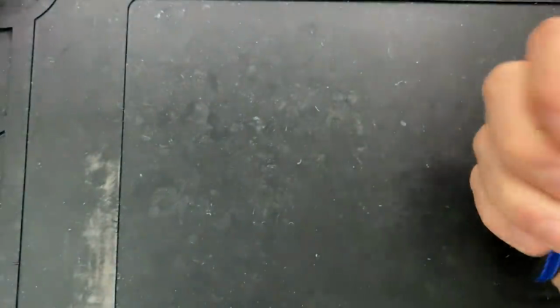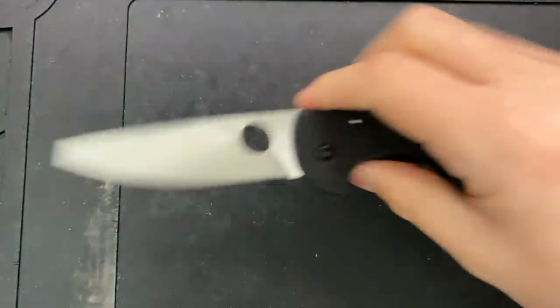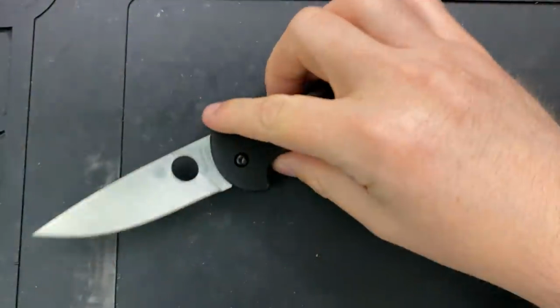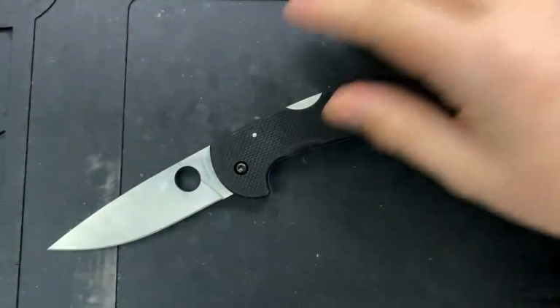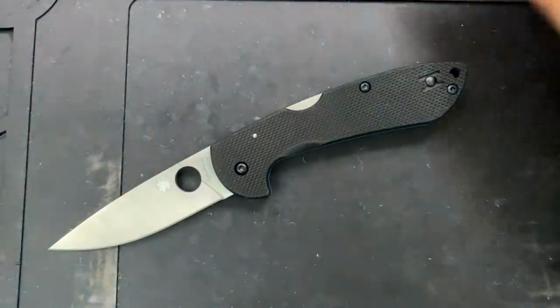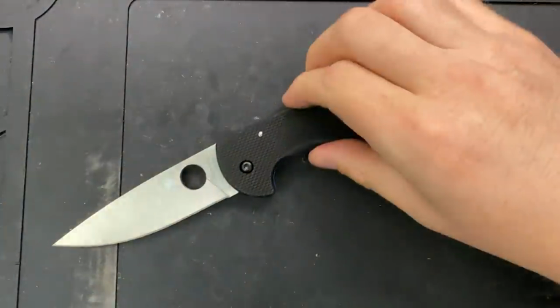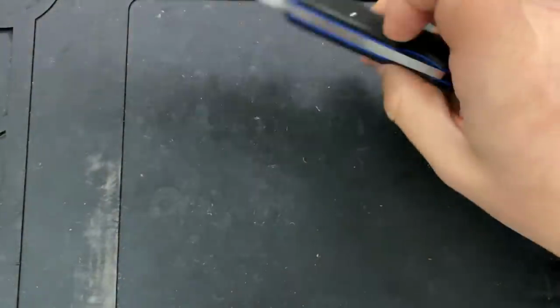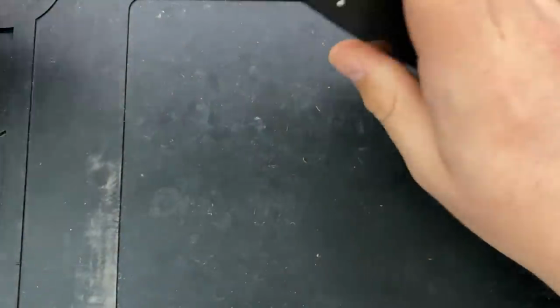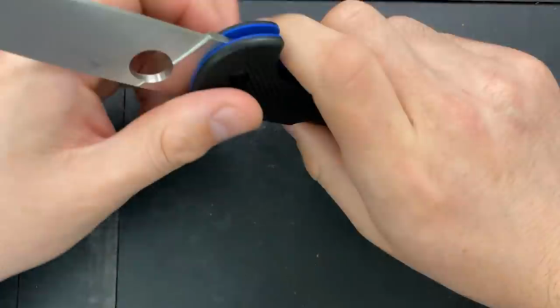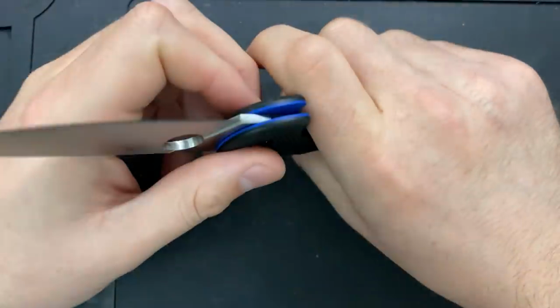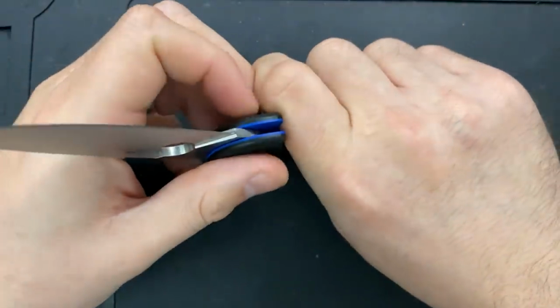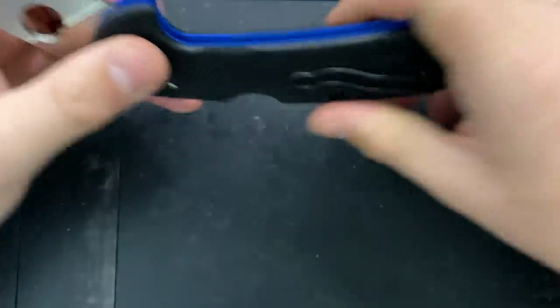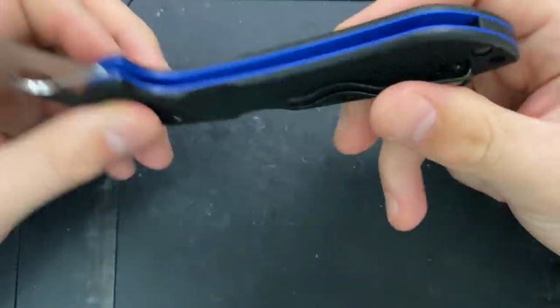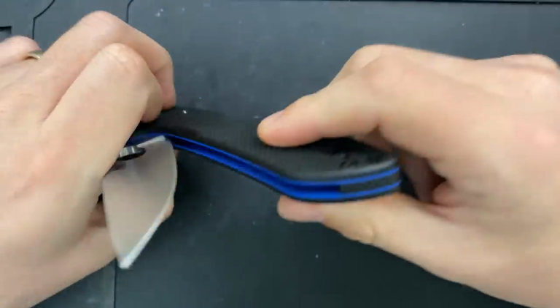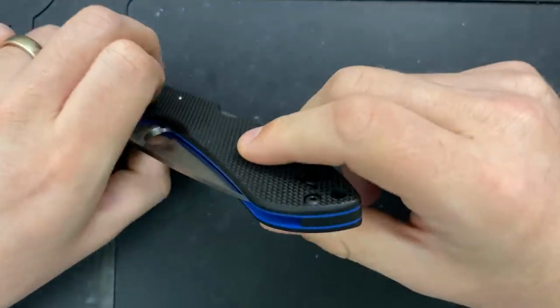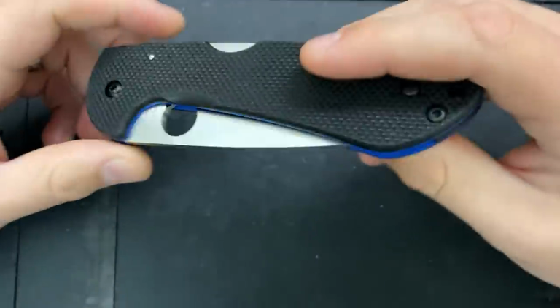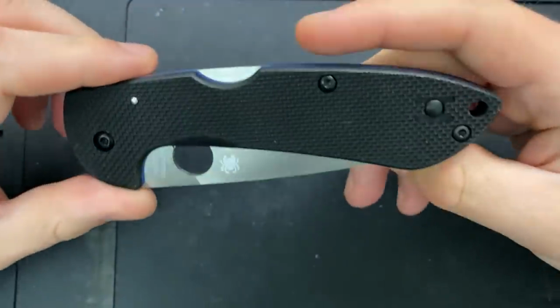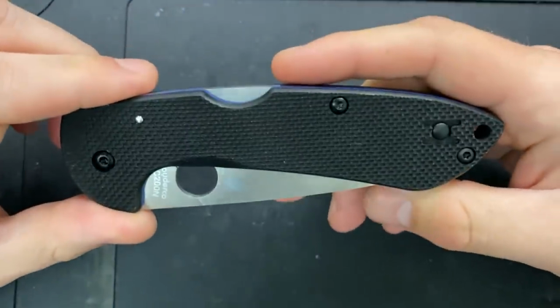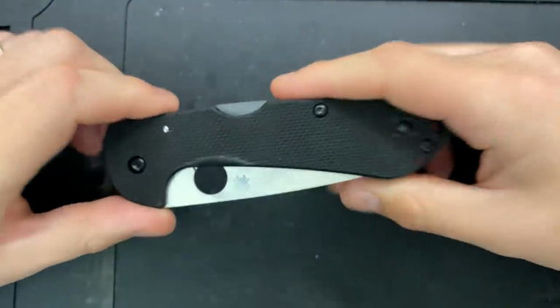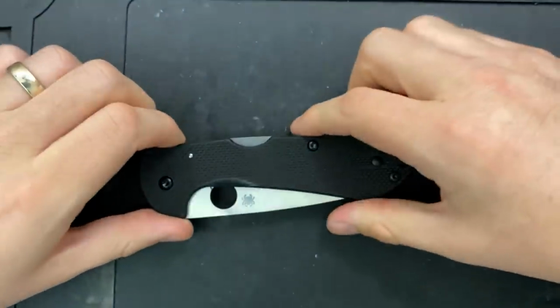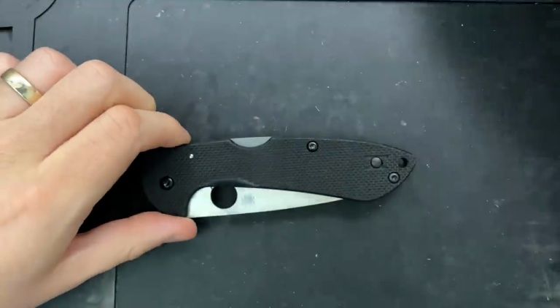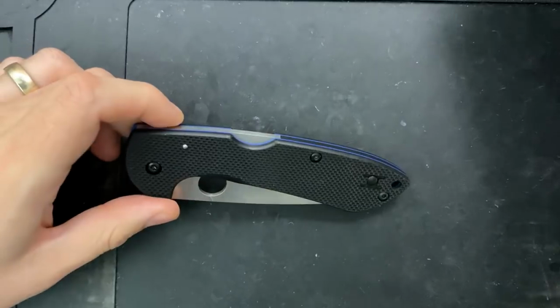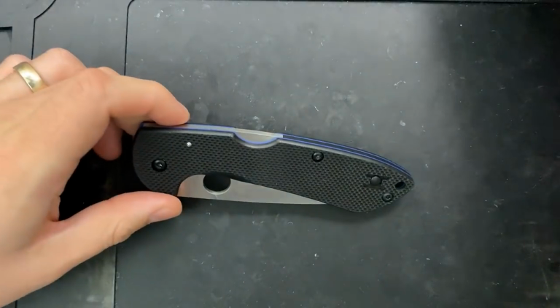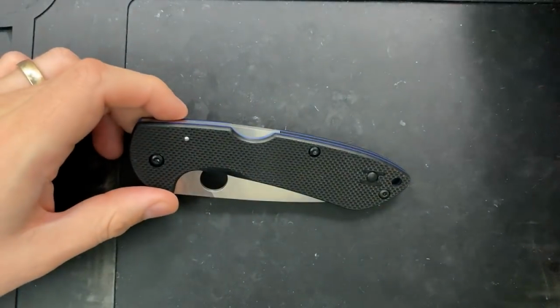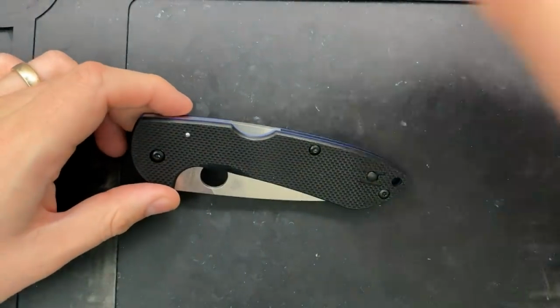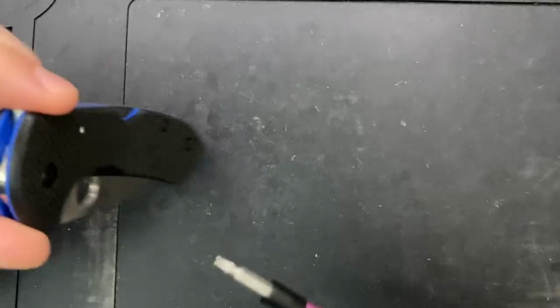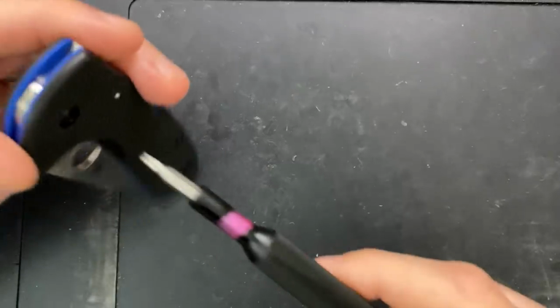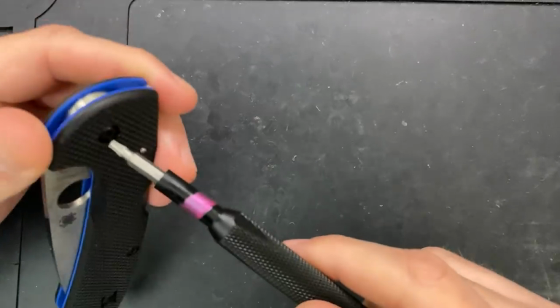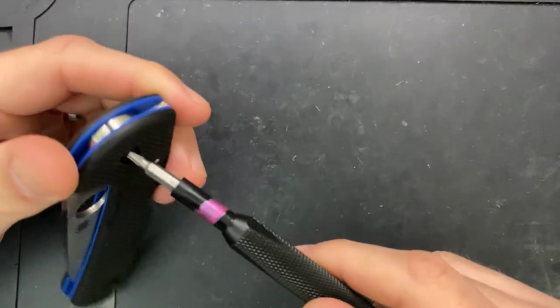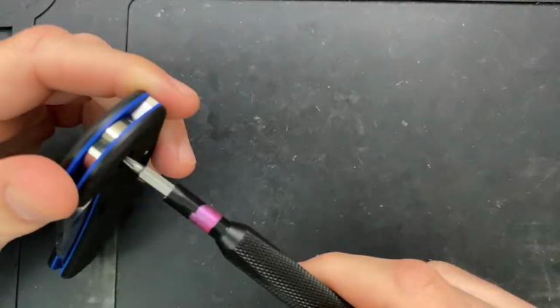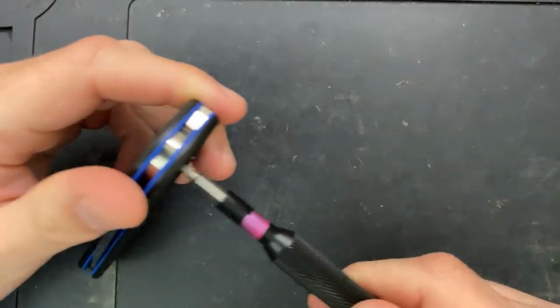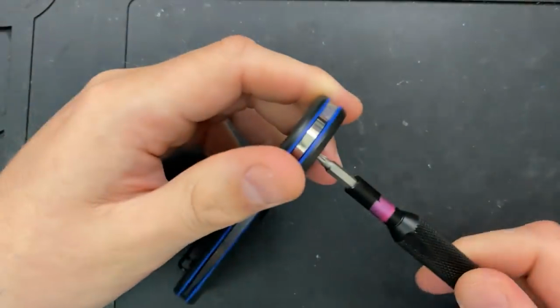So finally I get a chance to disassemble a Waterway, right? This is the folding version of the Spyderco Waterway, effectively, which is a fixed blade — a very, very nice fixed blade.